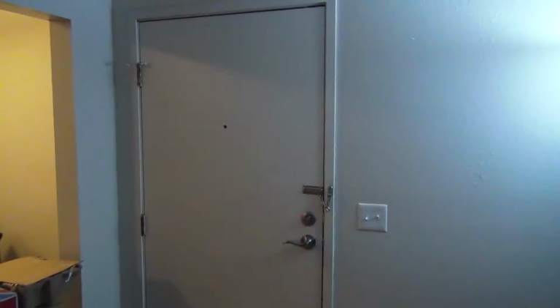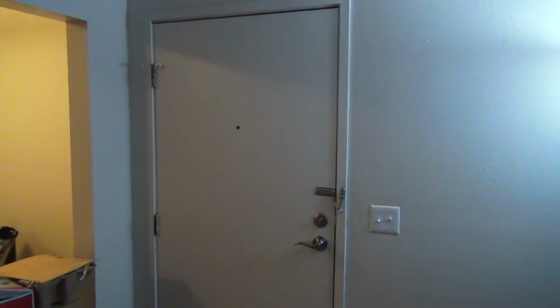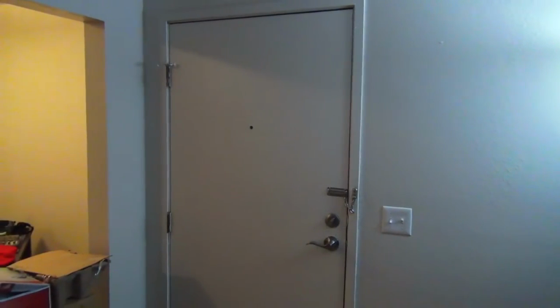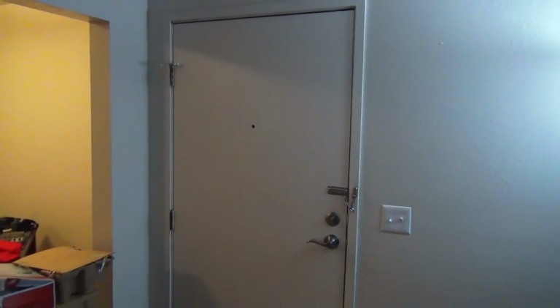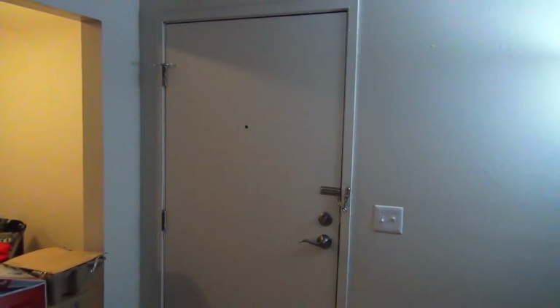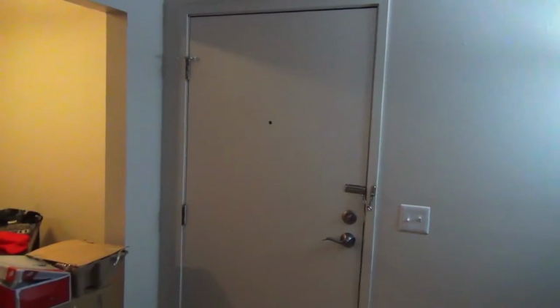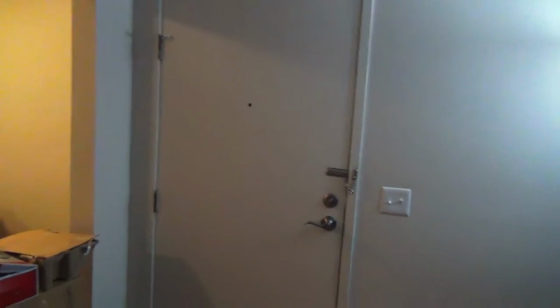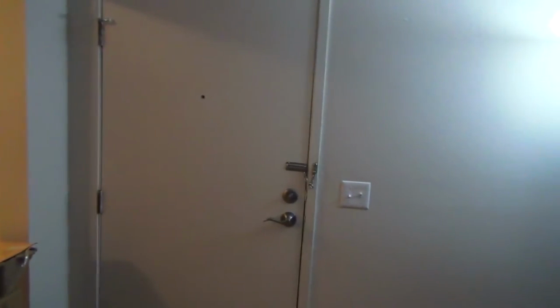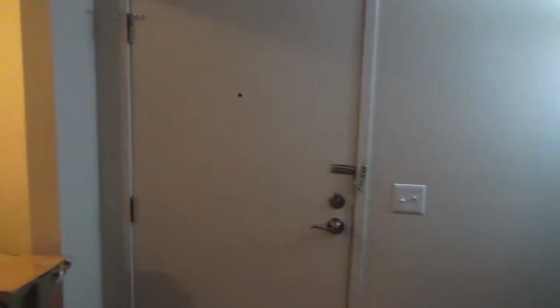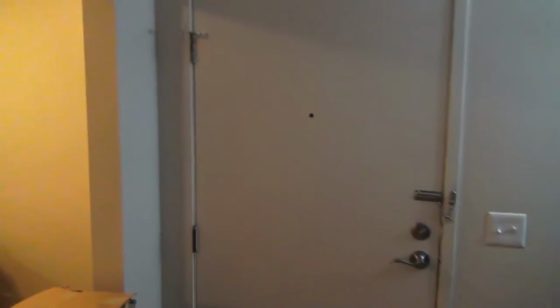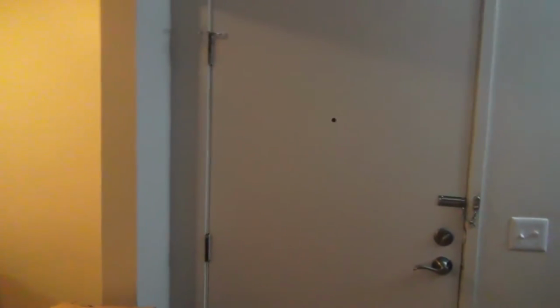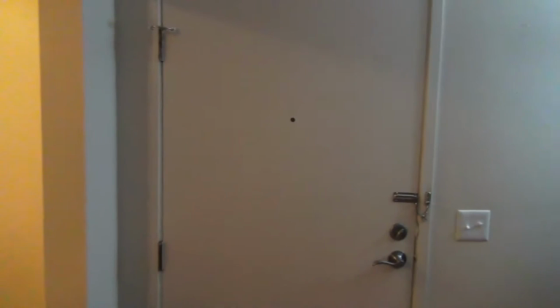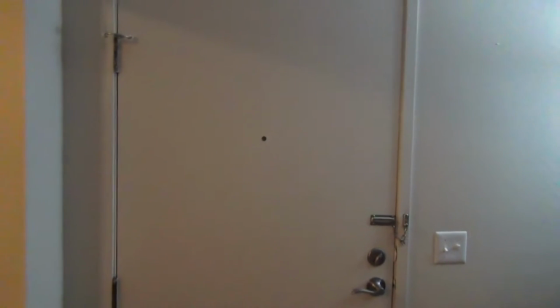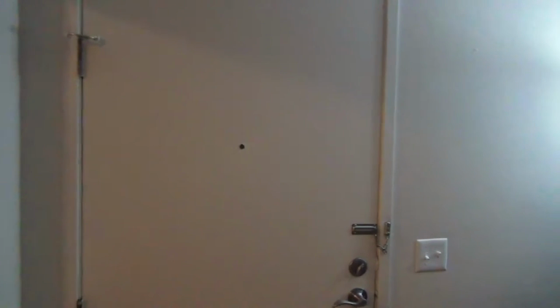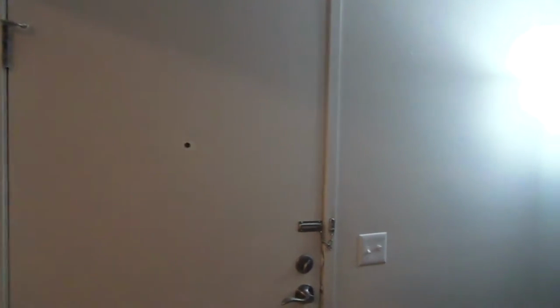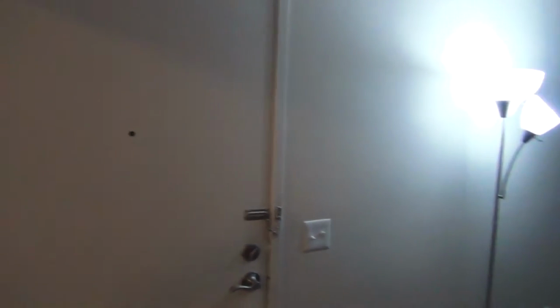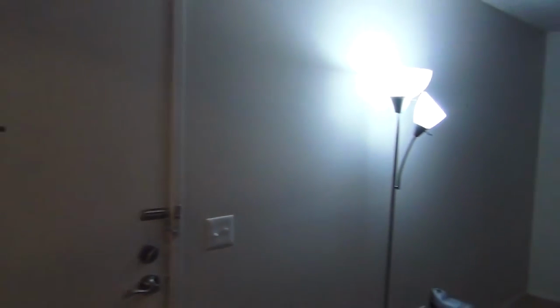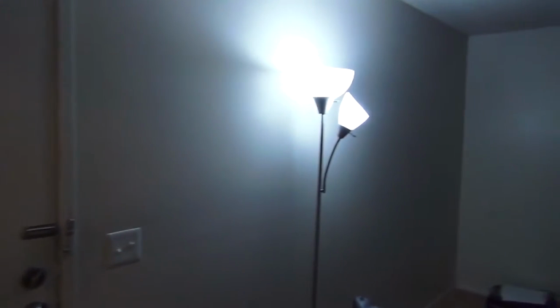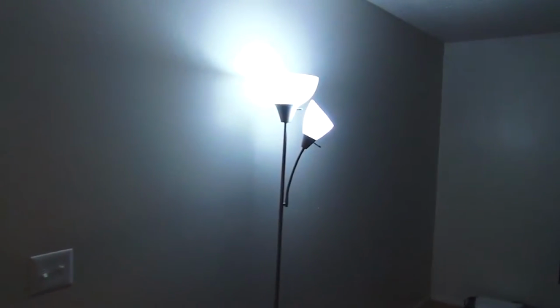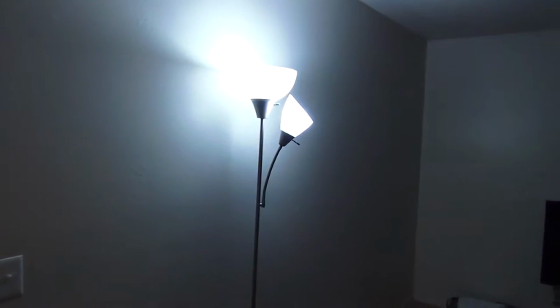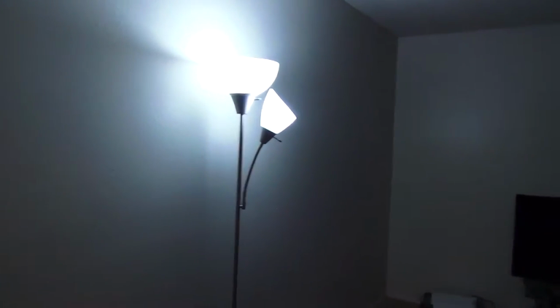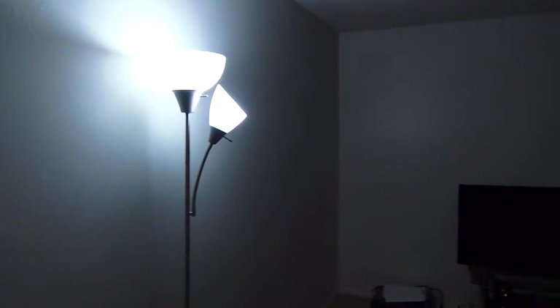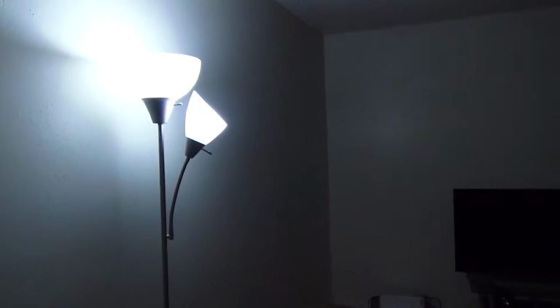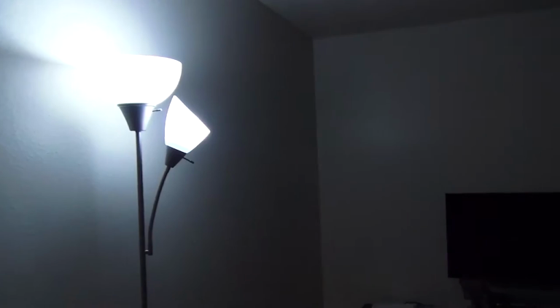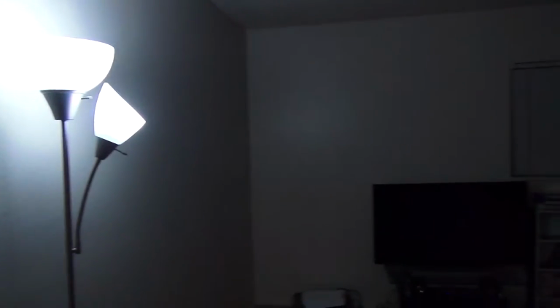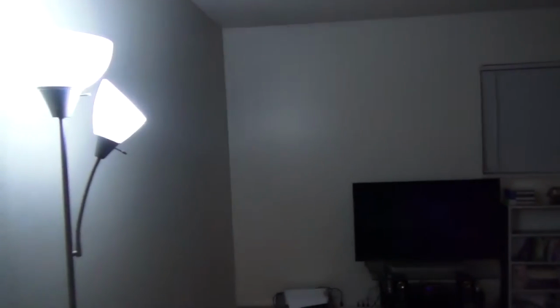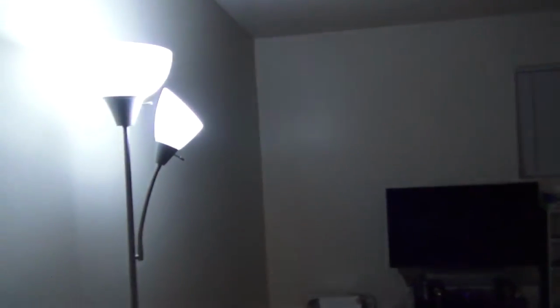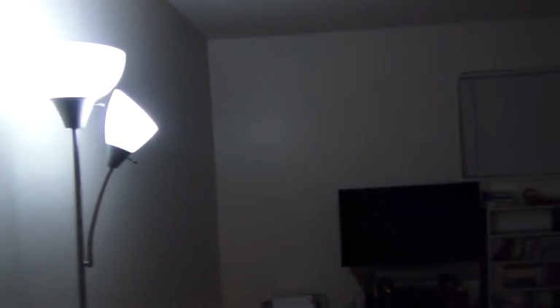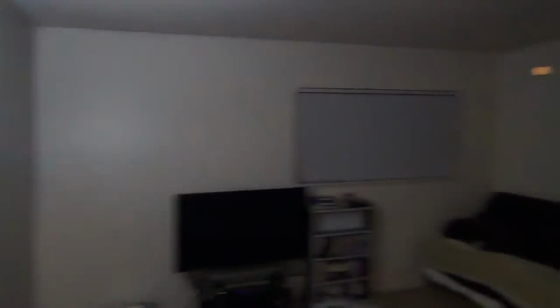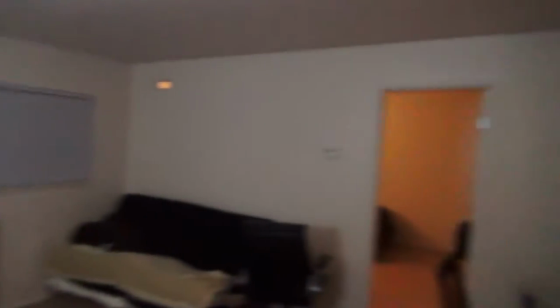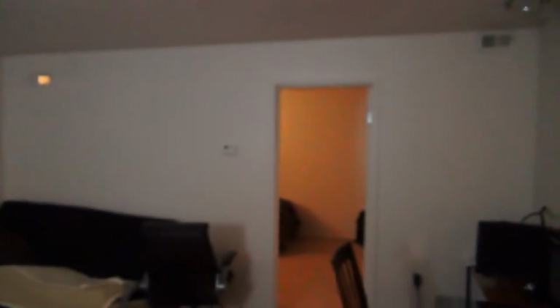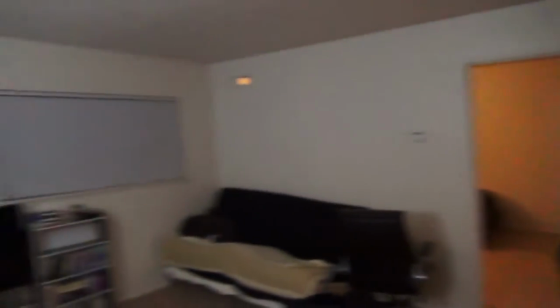So here we have my door — it's a door, not much to it. And here are my lights. I originally had these in my bedroom, but I got a new light for Christmas, which is in there right now.